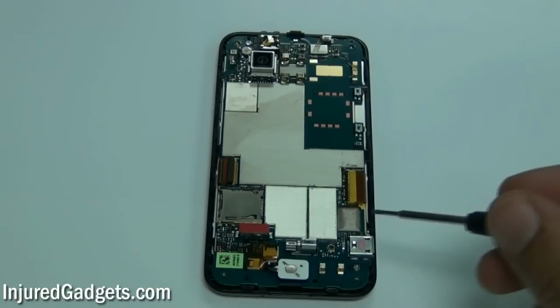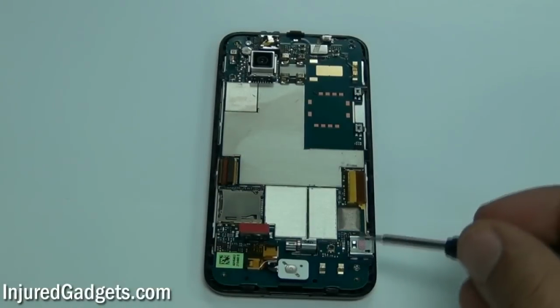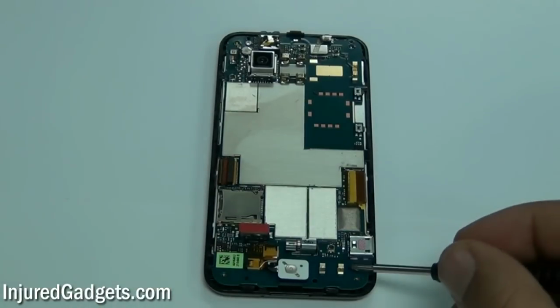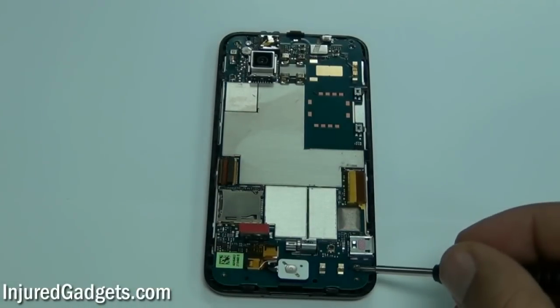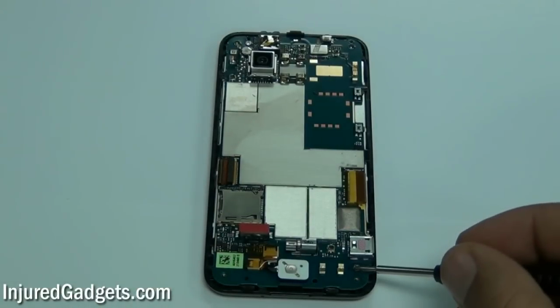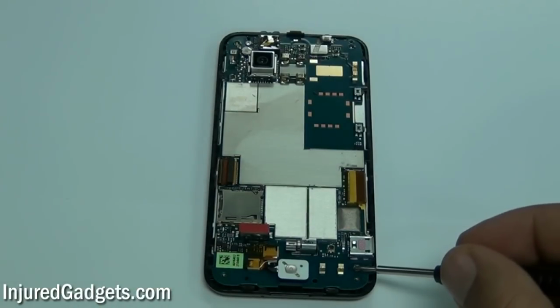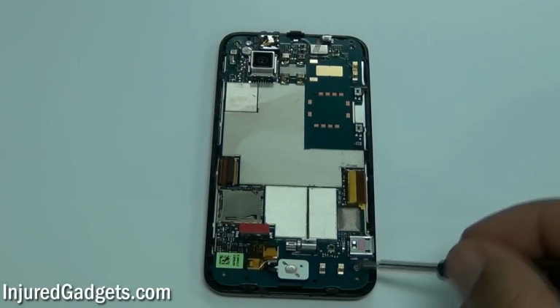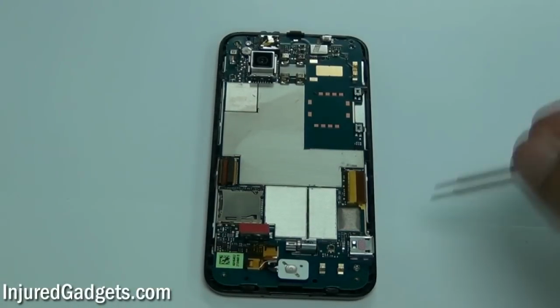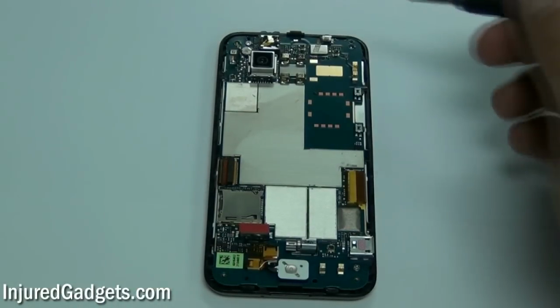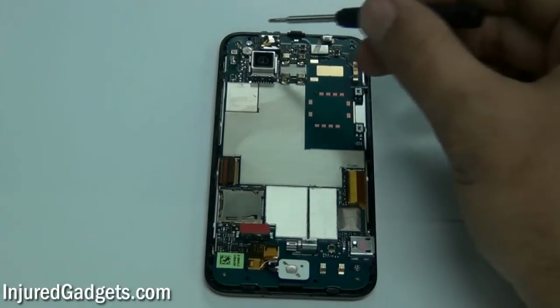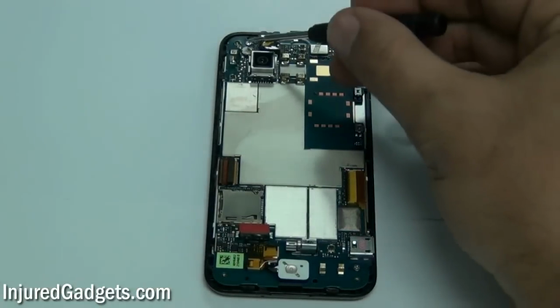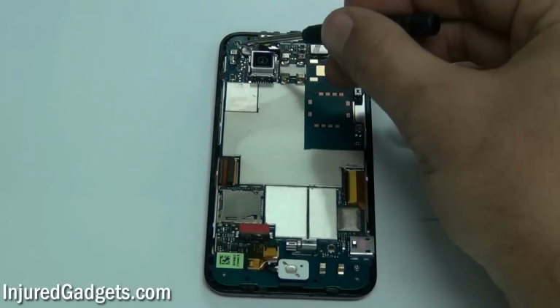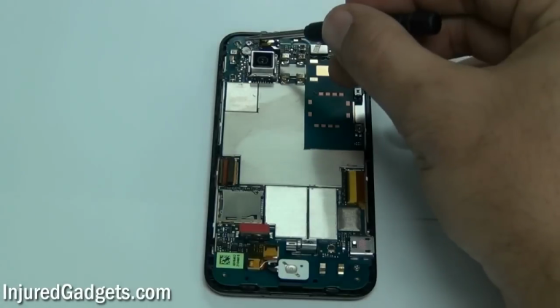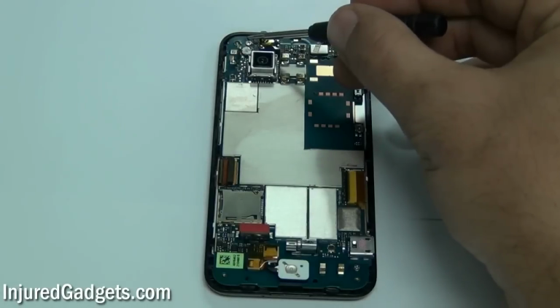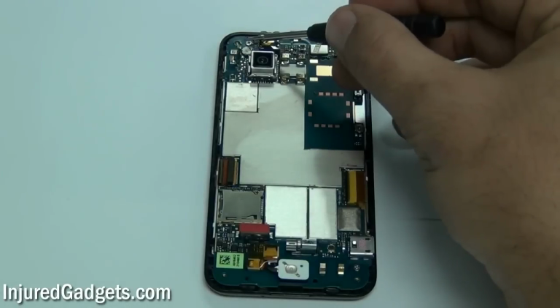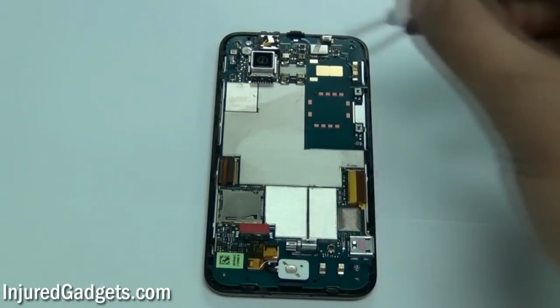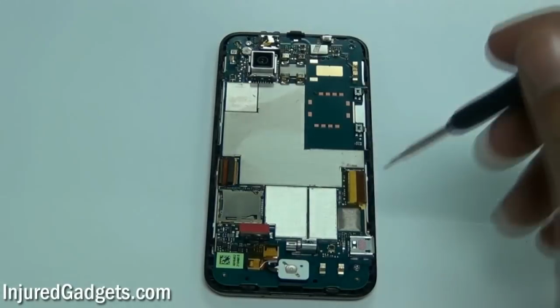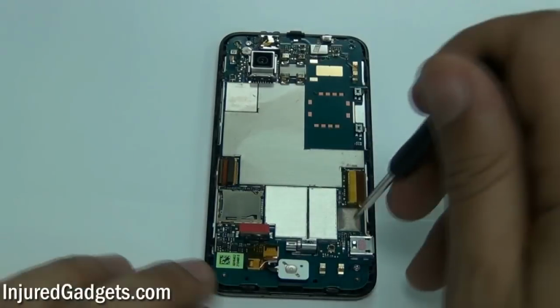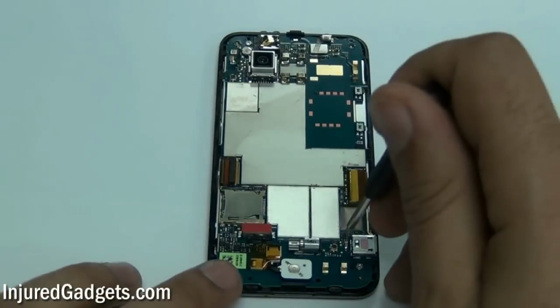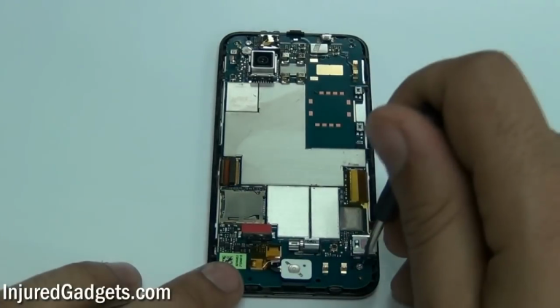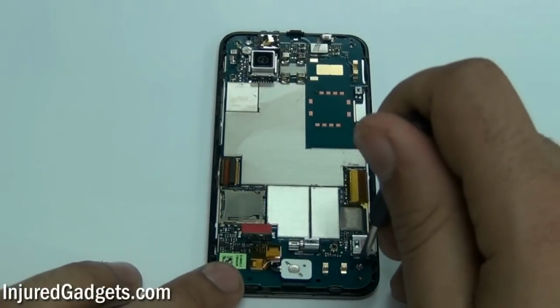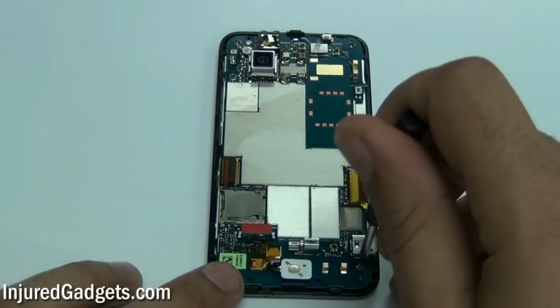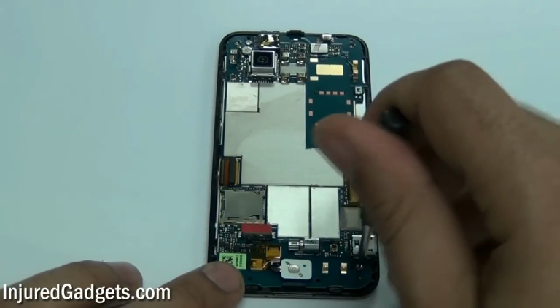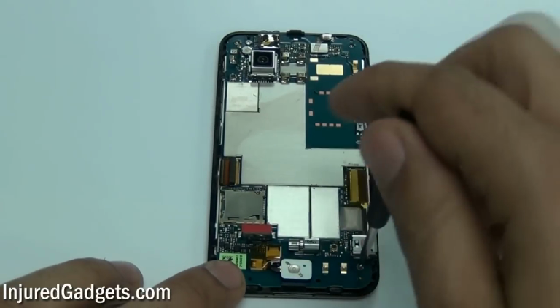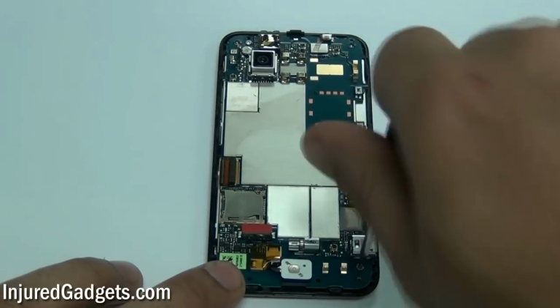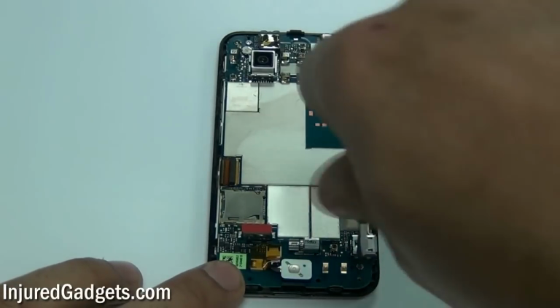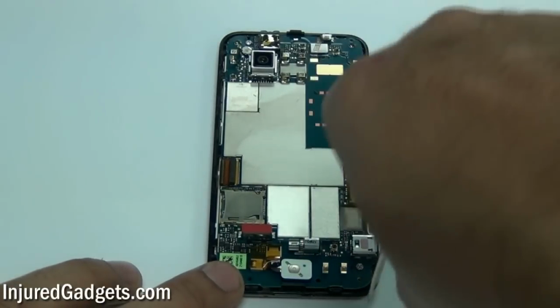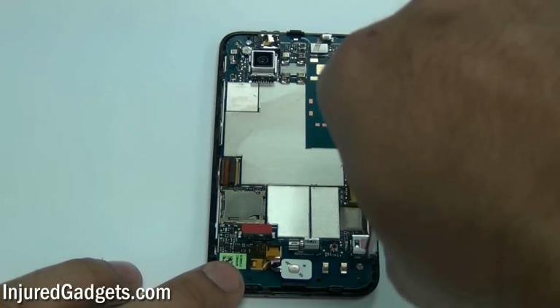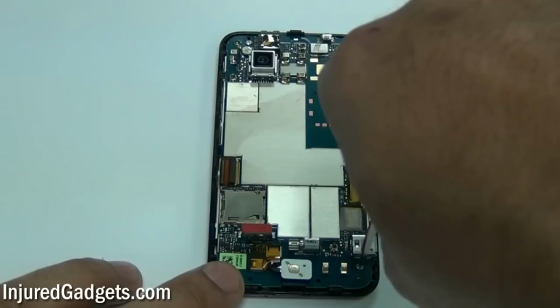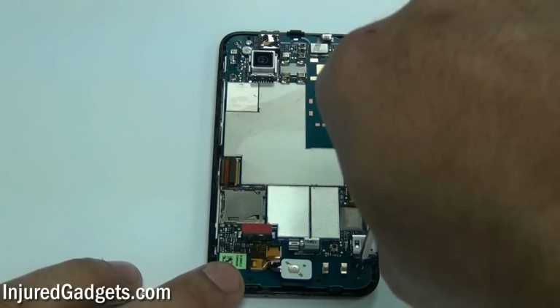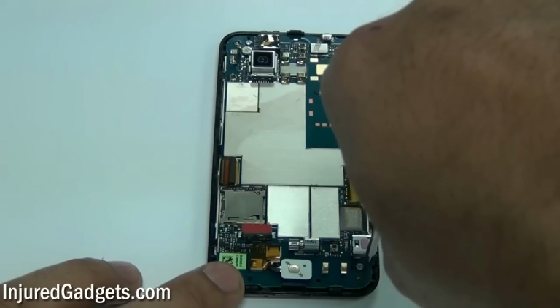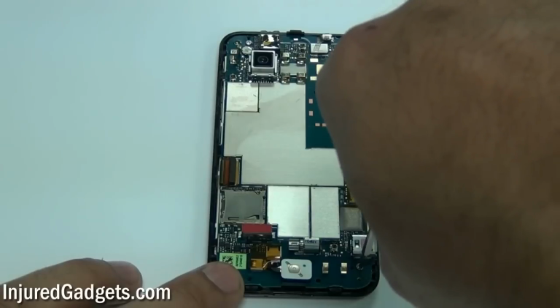Next, you're going to need to remove two double-zero size Phillips screws — one at the top left of the phone and one on the bottom right of the phone.